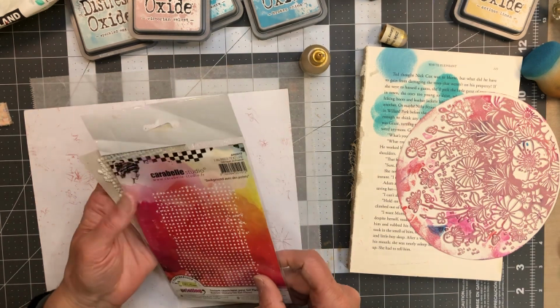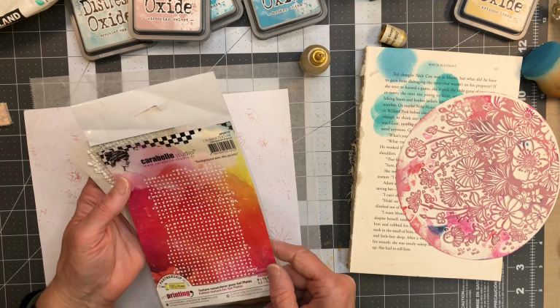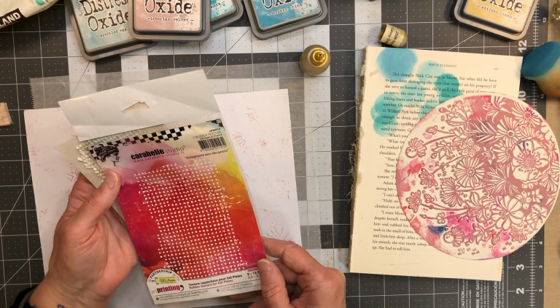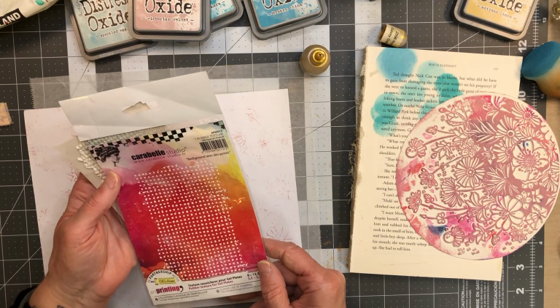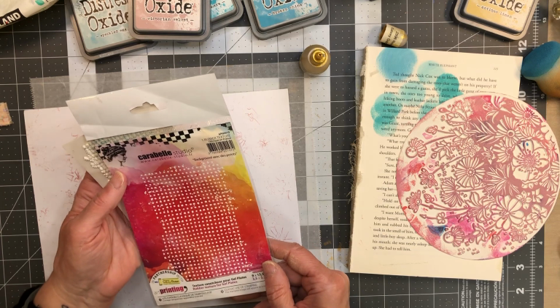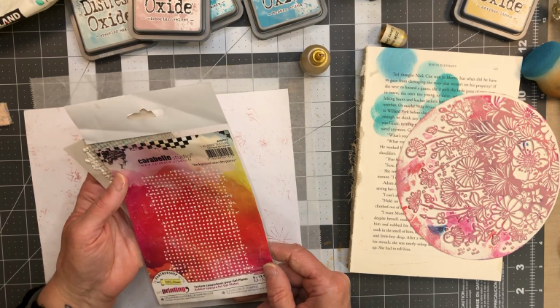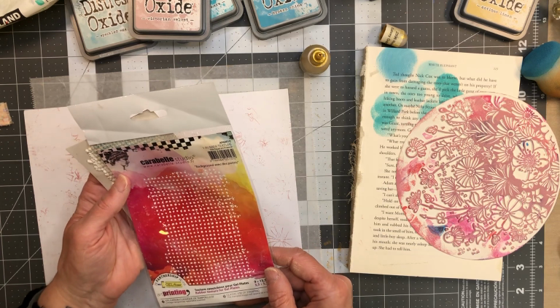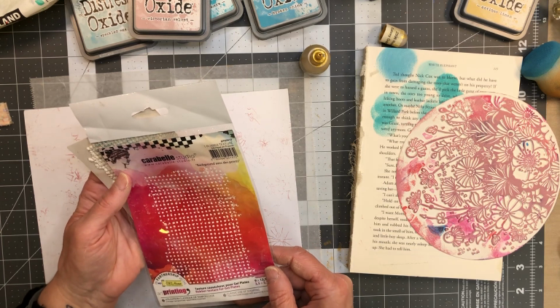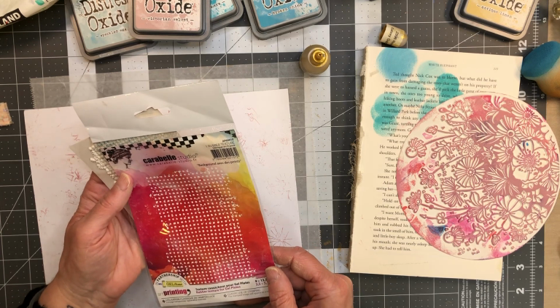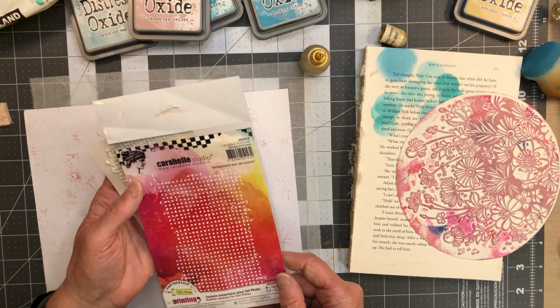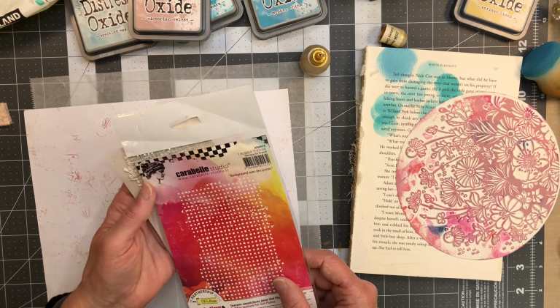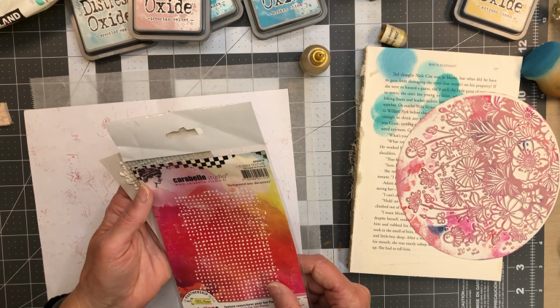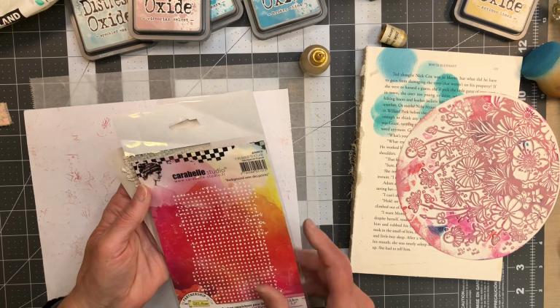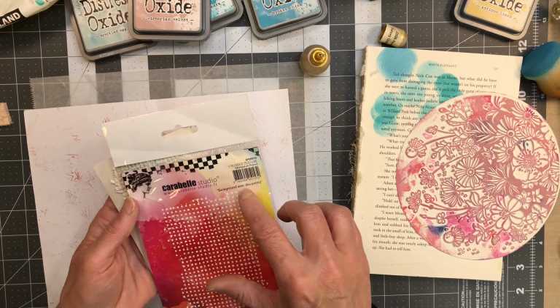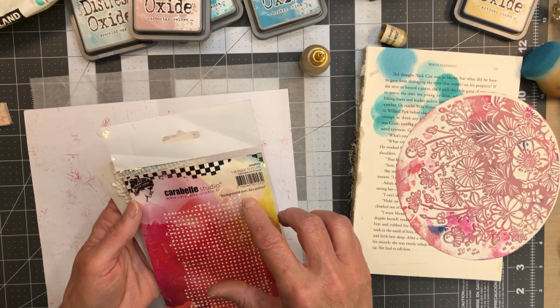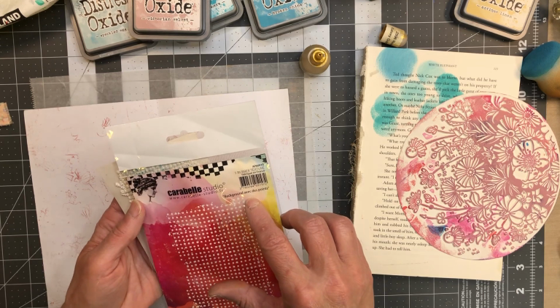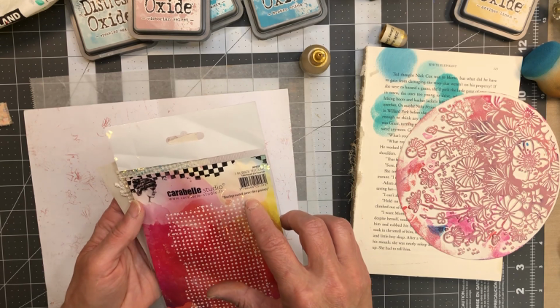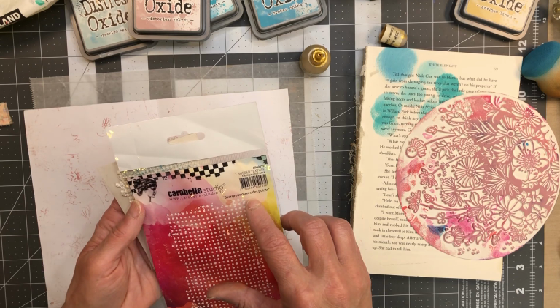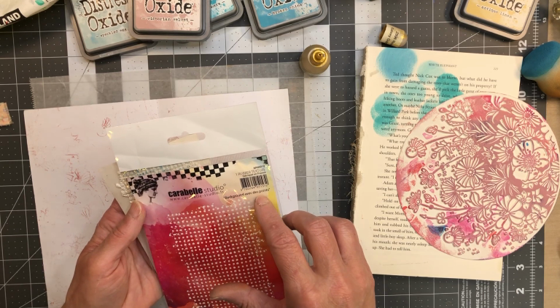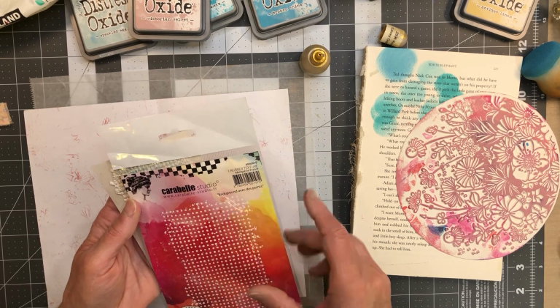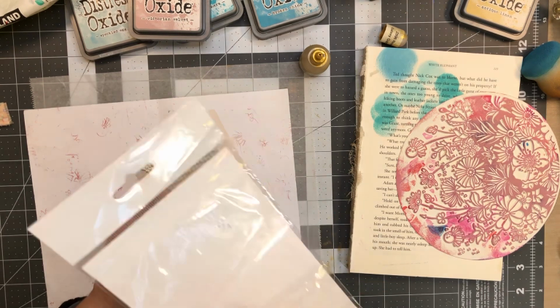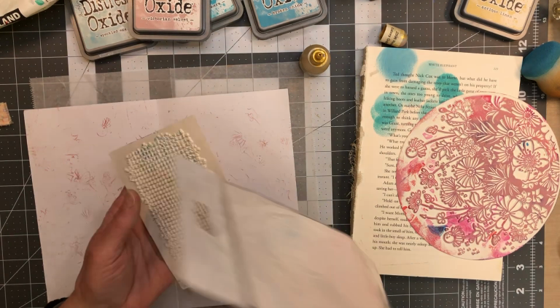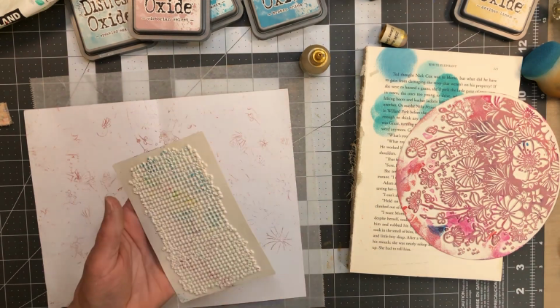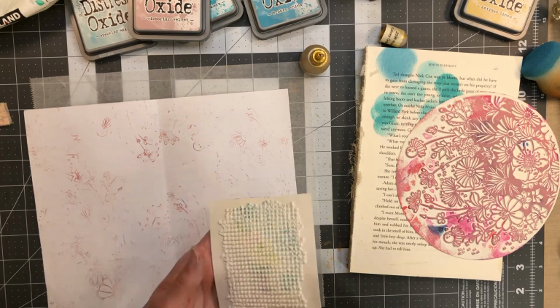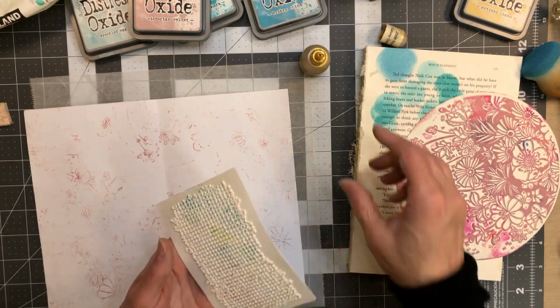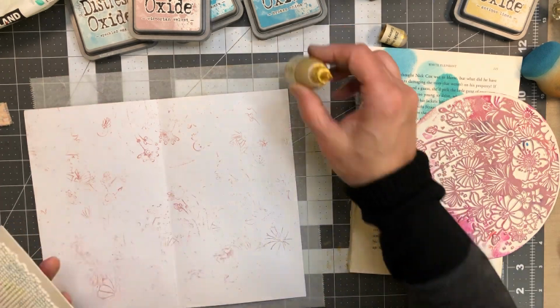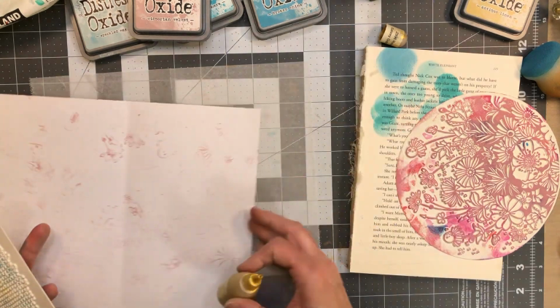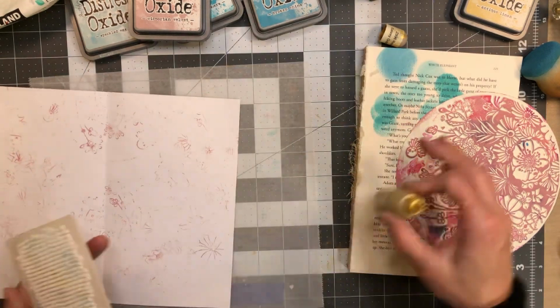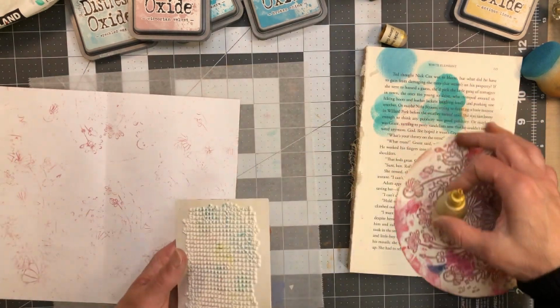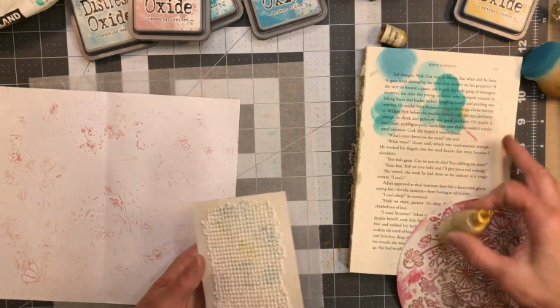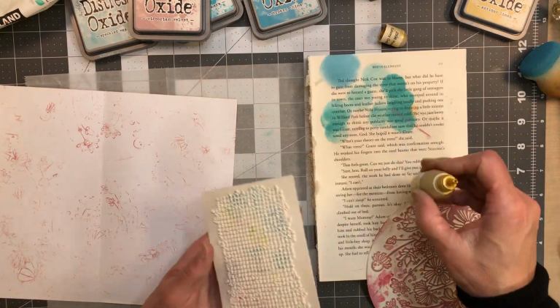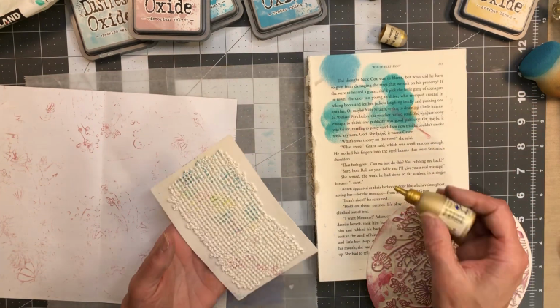Let's try this on those little polka dots. There you go. What is this one called anyway? I like it a lot. It is called Background Avic Desk Points — I don't know, anyways let's throw some ink down.